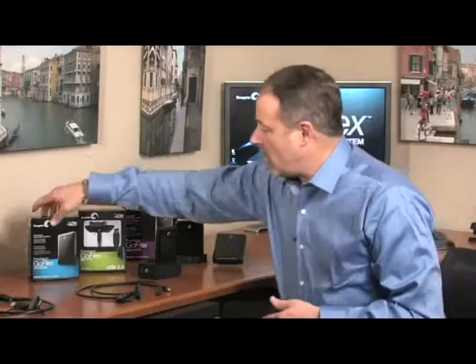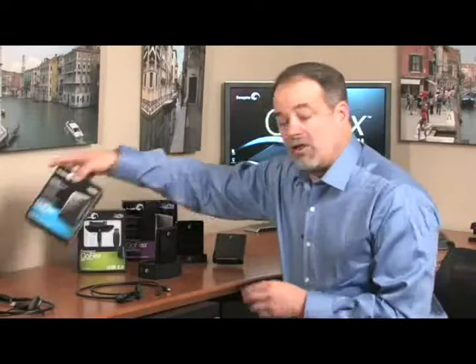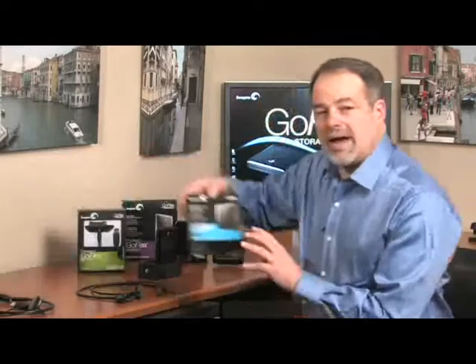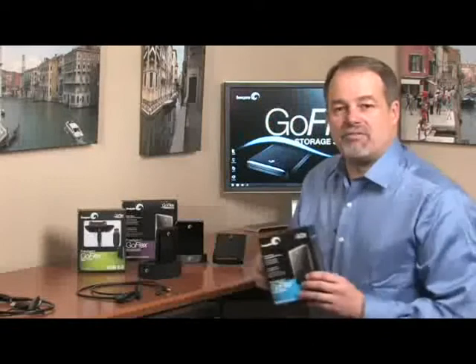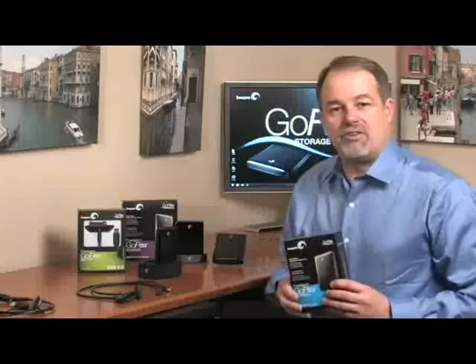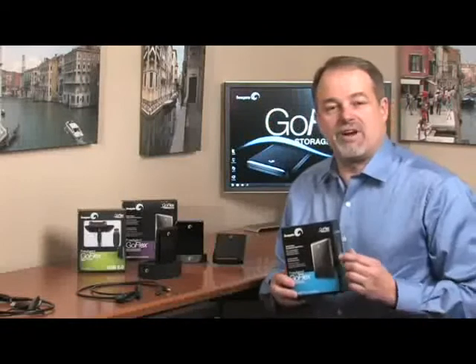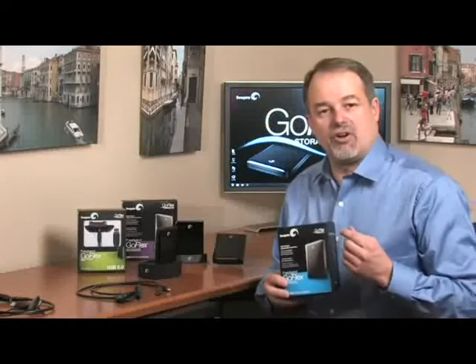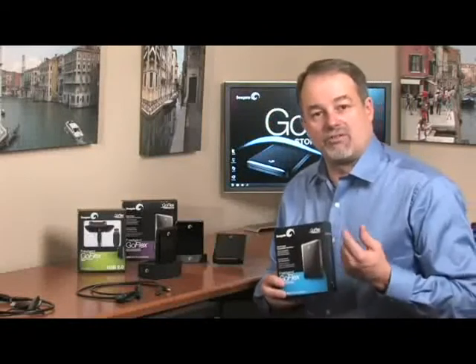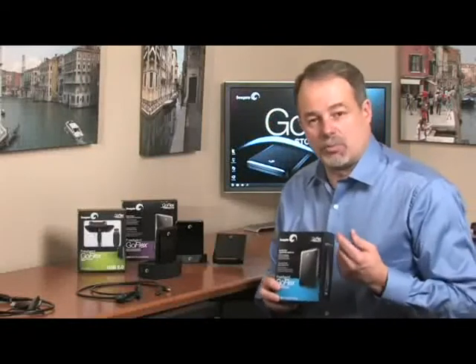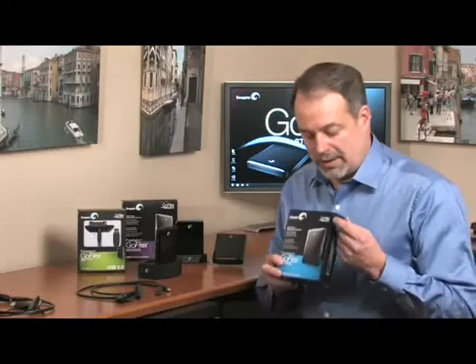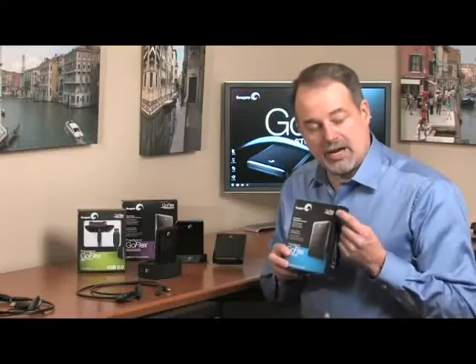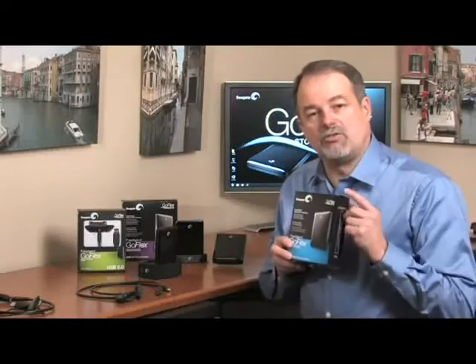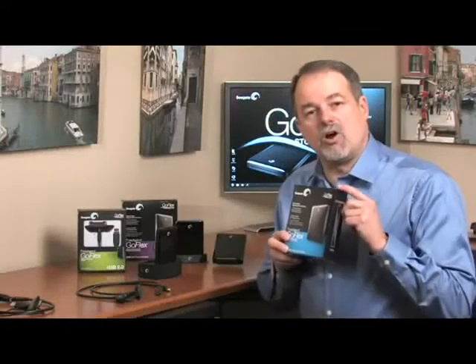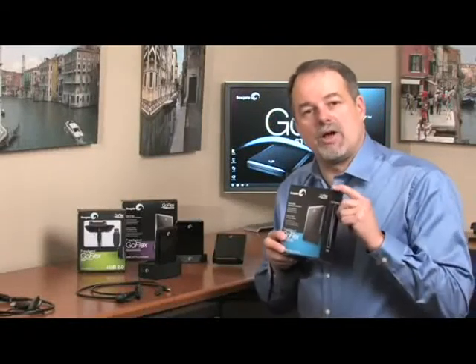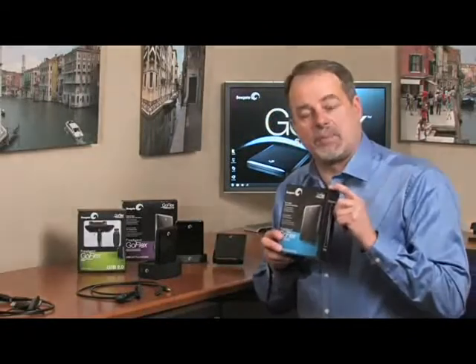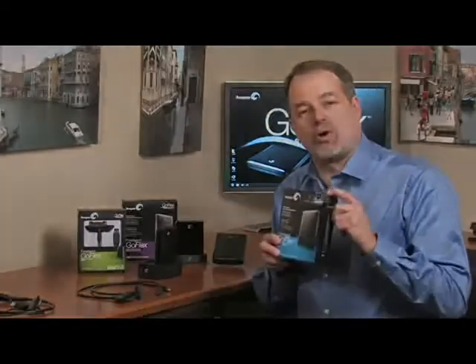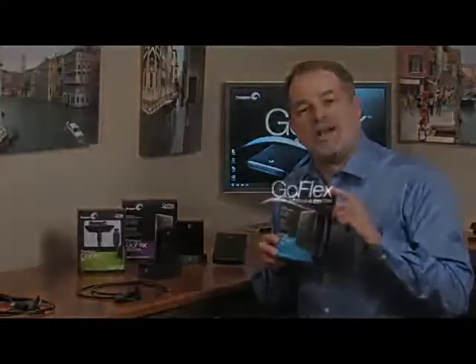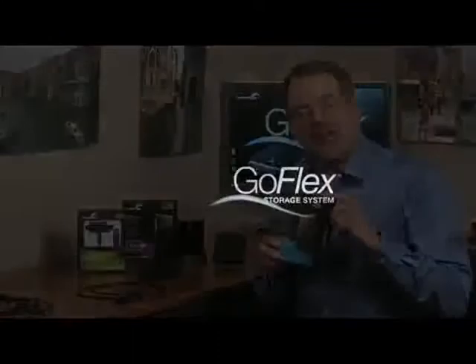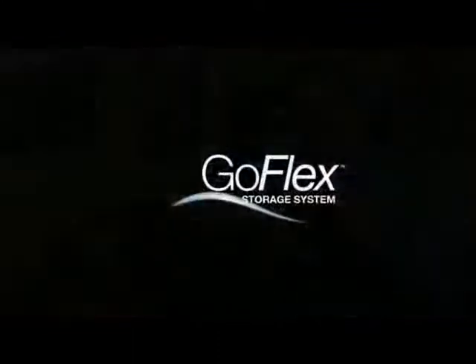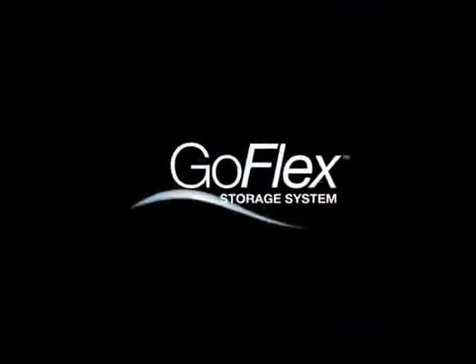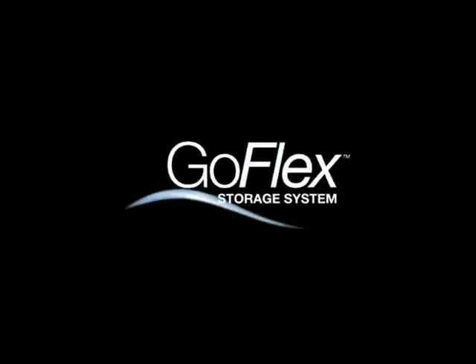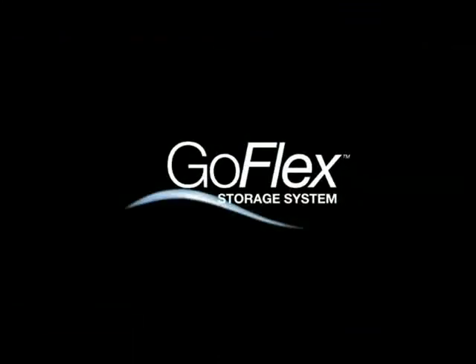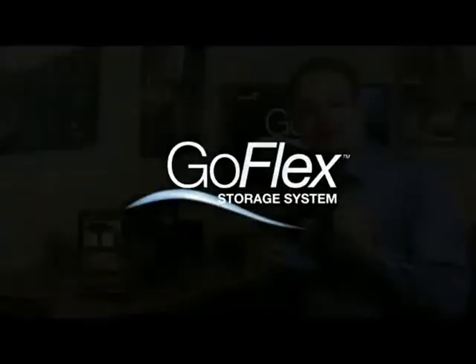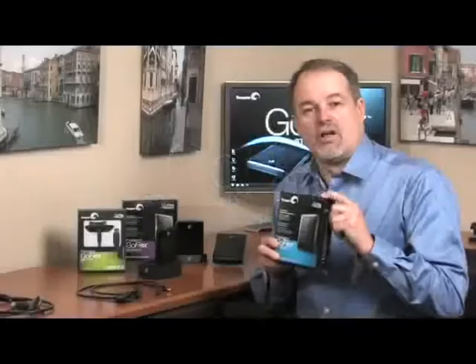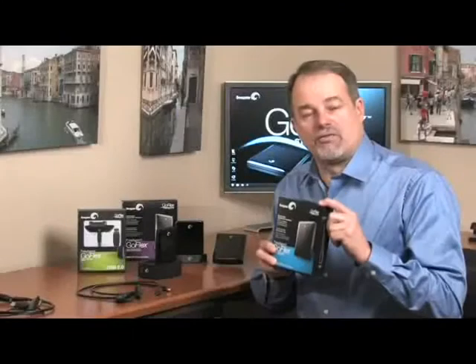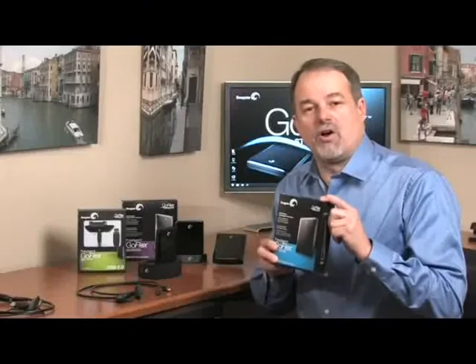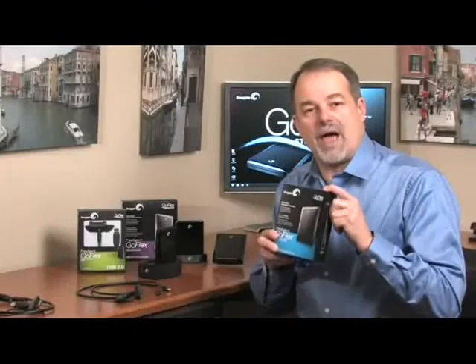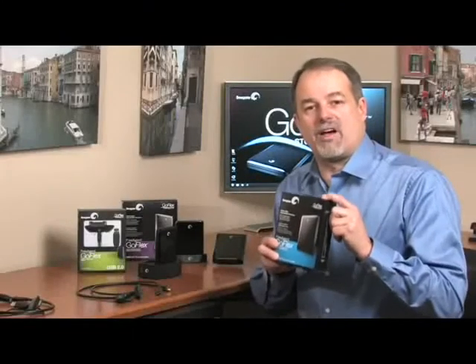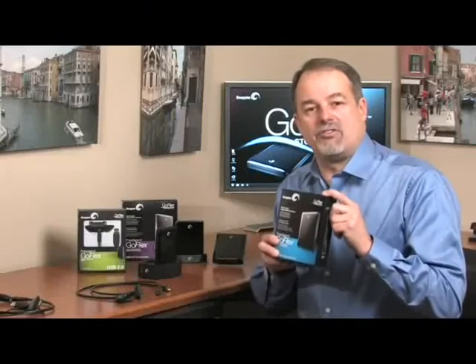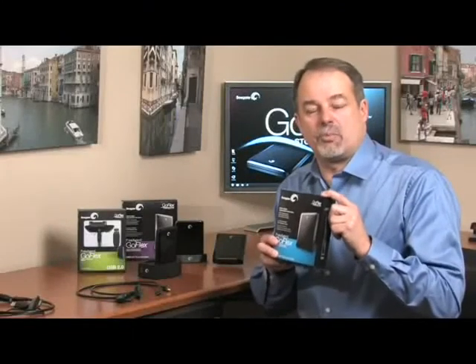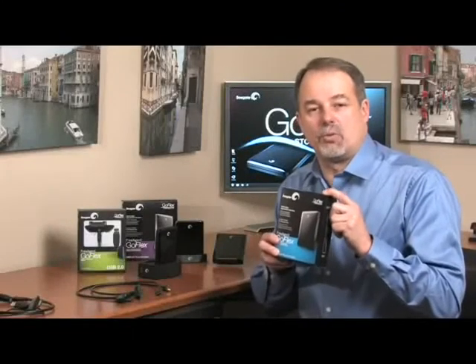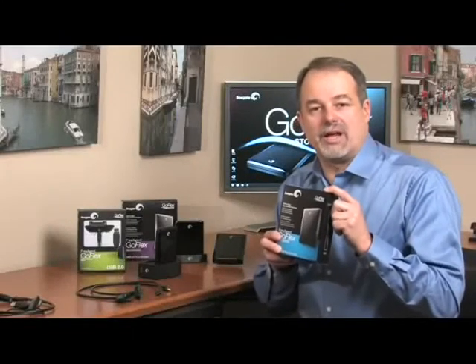All of the packaging for the Seagate FreeAgent GoFlex Ultra Portable line includes a logo in the upper corner that tells you they're designed to work together. Look for the logo and have confidence that your products will work together.